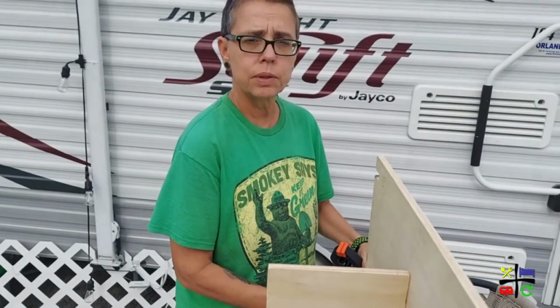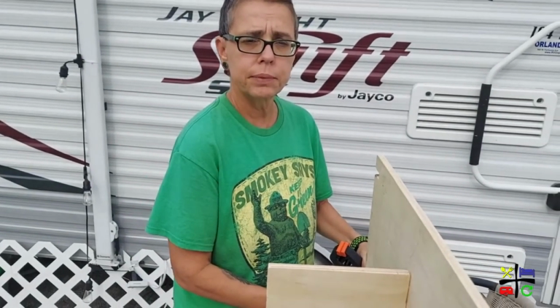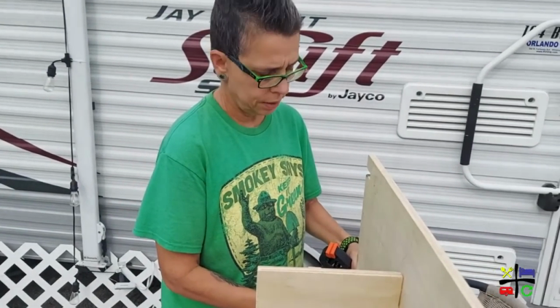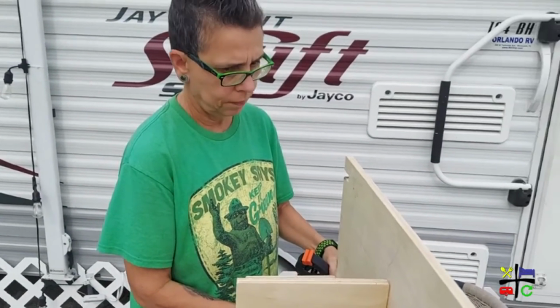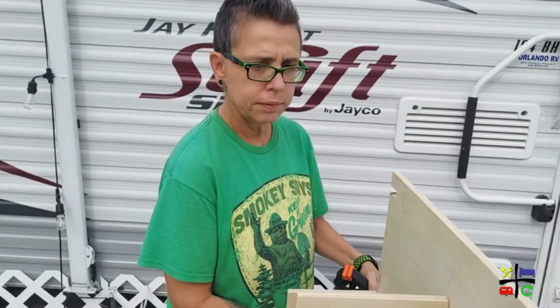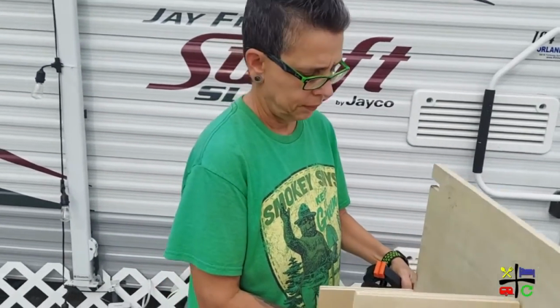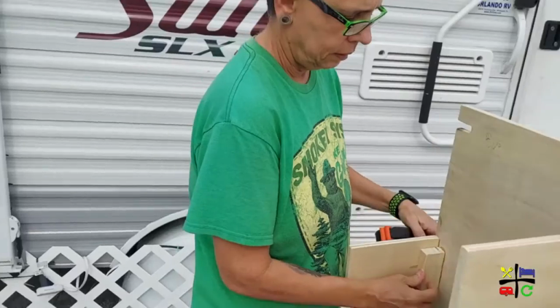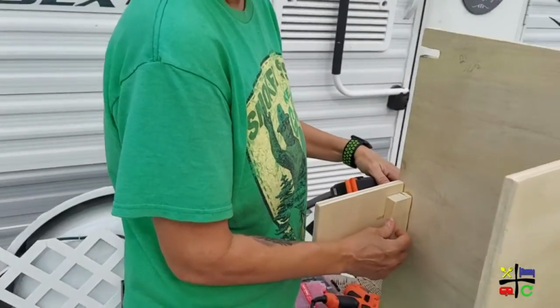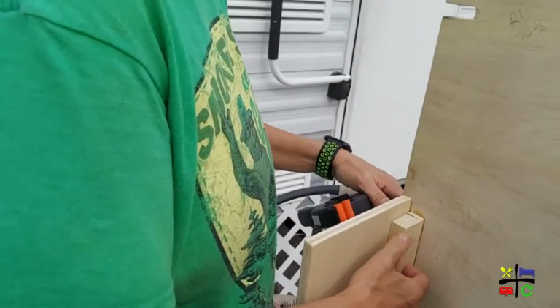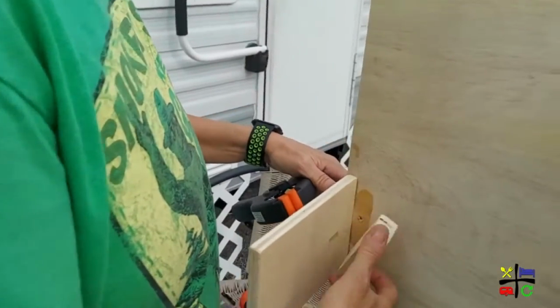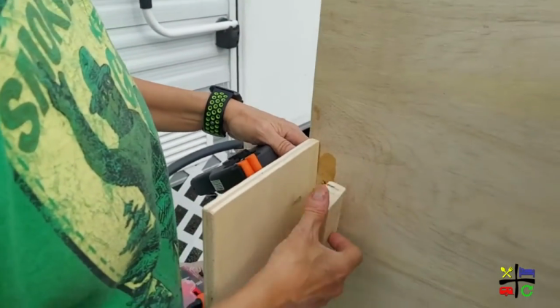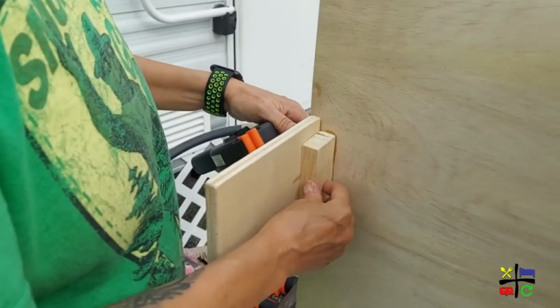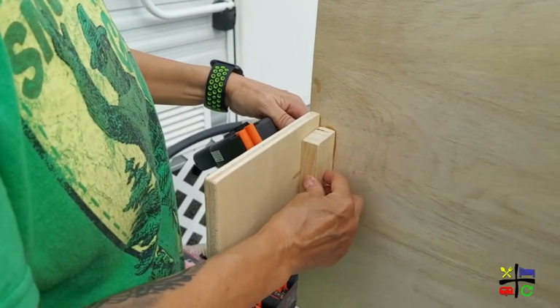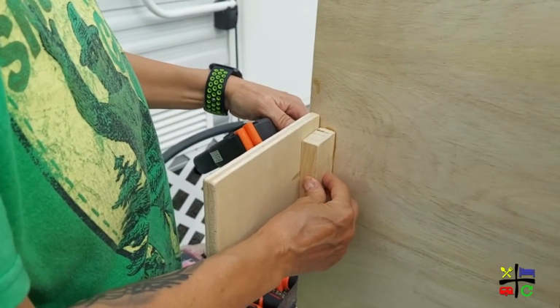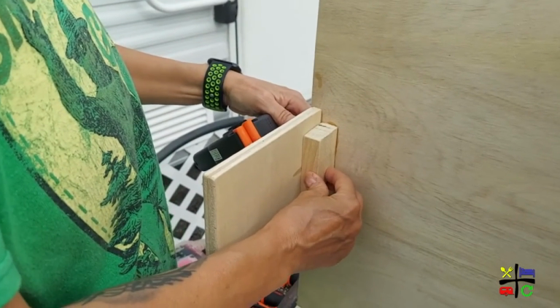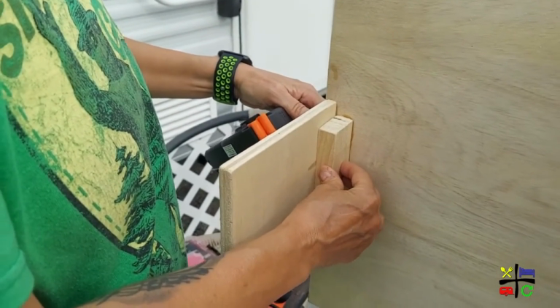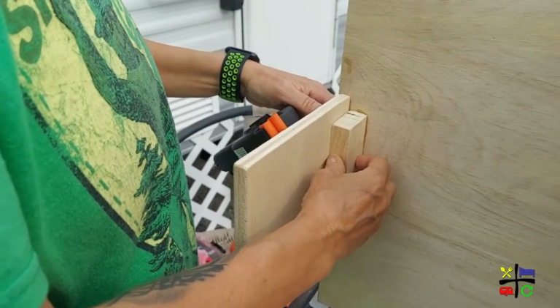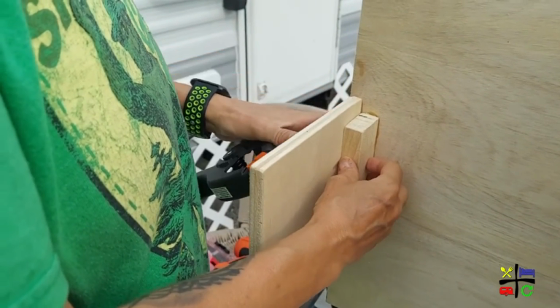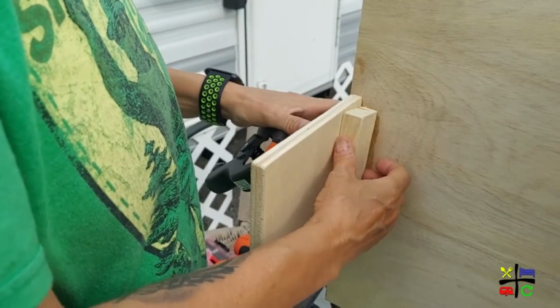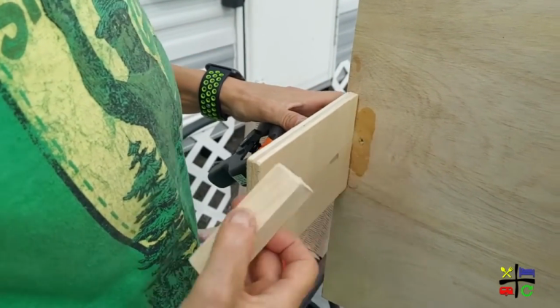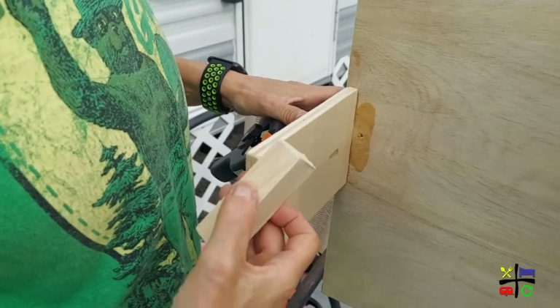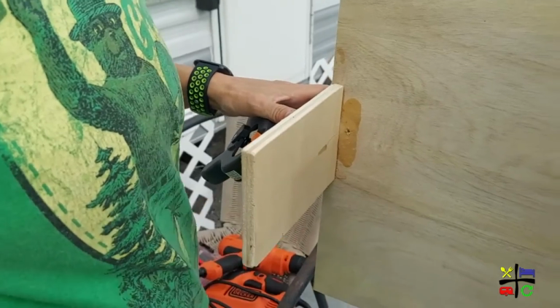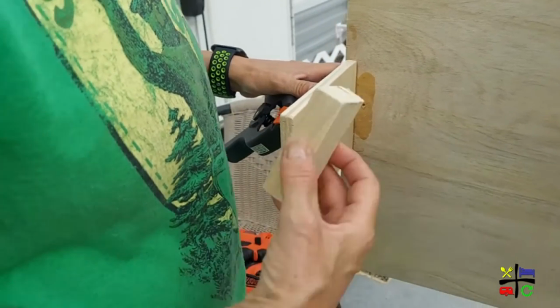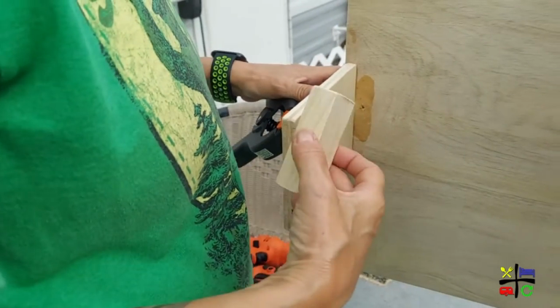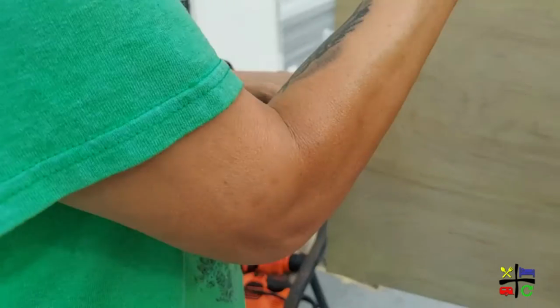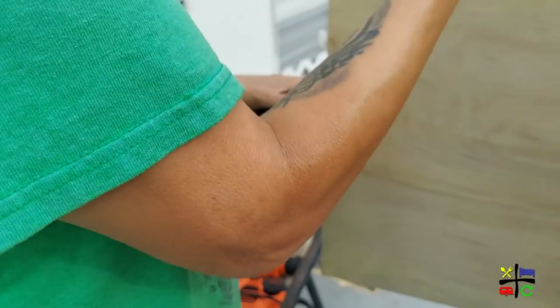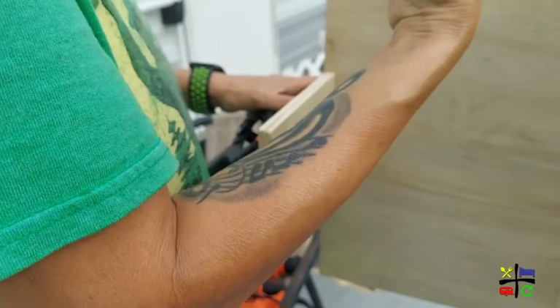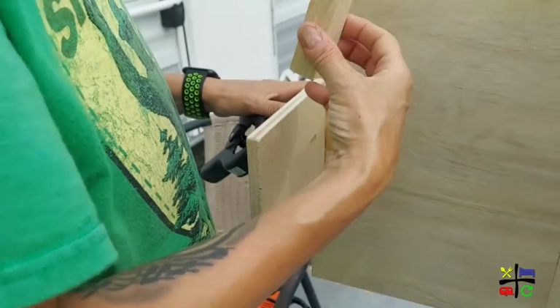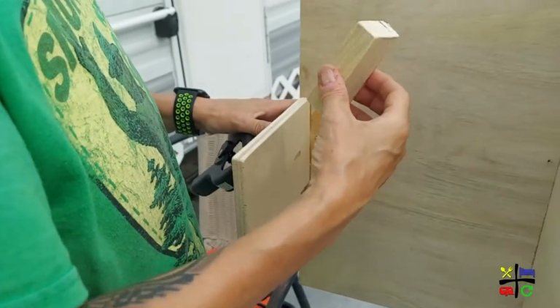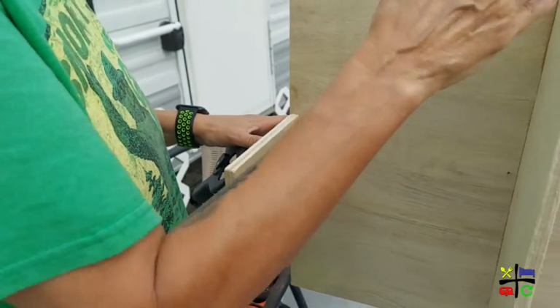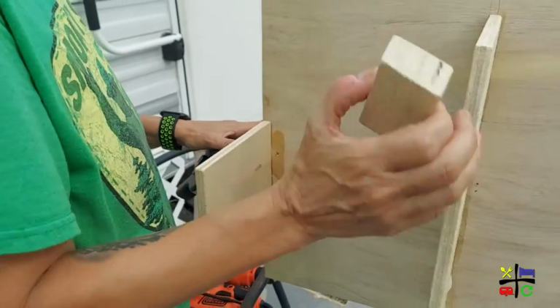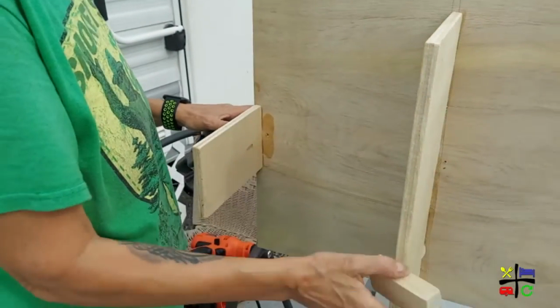This is what she's doing right here. She's adding a little extra support to prevent this section from moving too much and to keep some balance. And this is just because she over-engineers everything — she's not a carpenter, so she figures more is more.